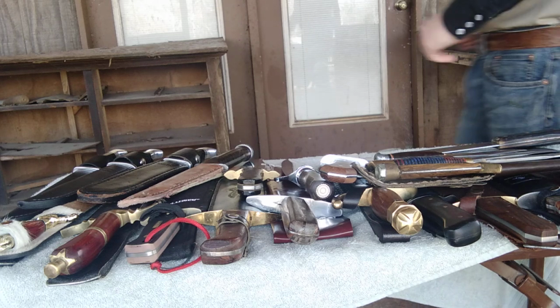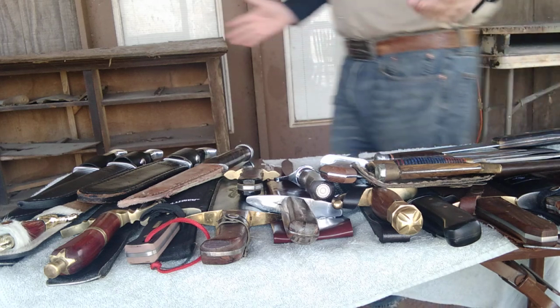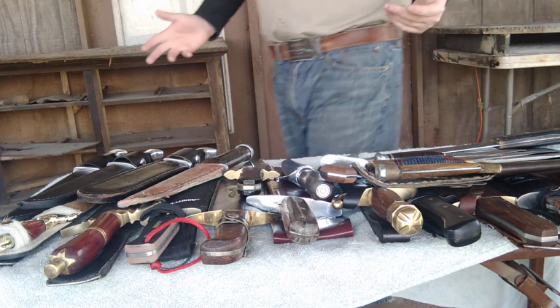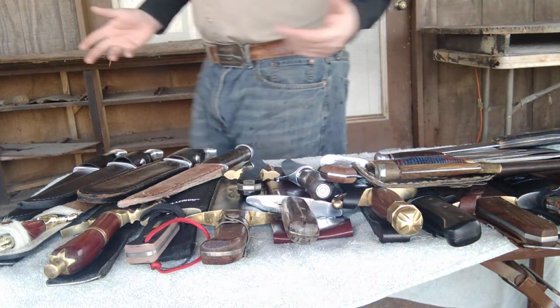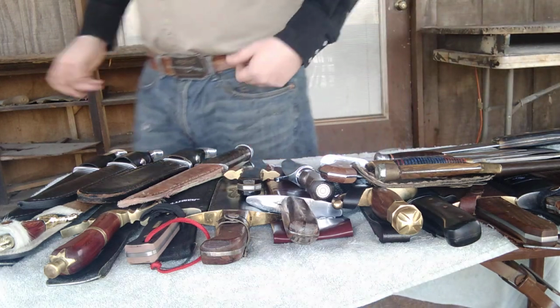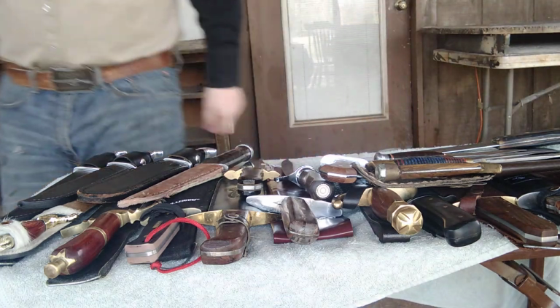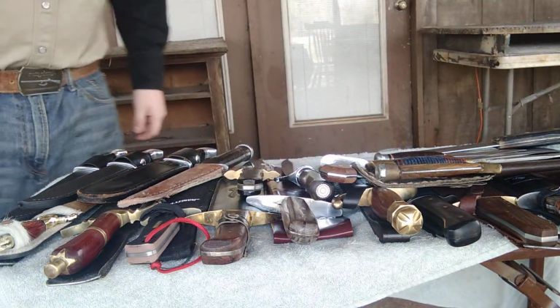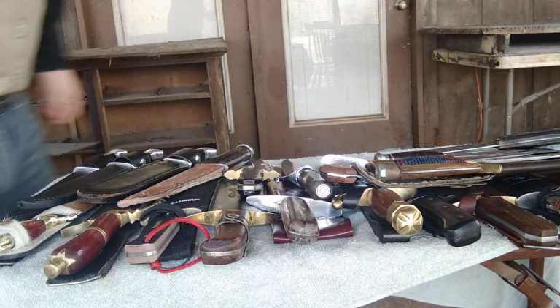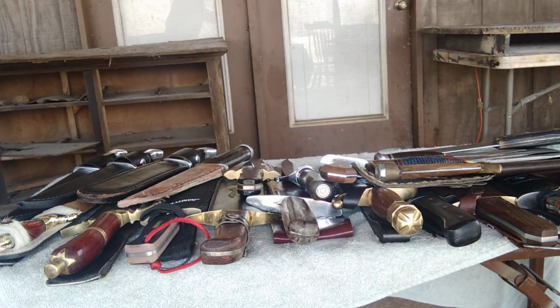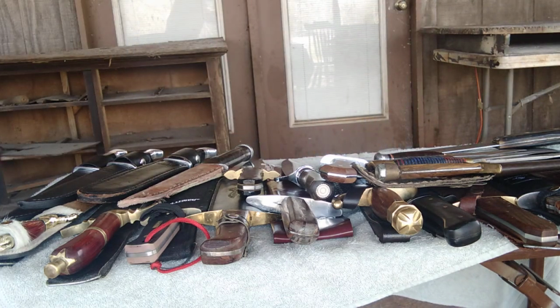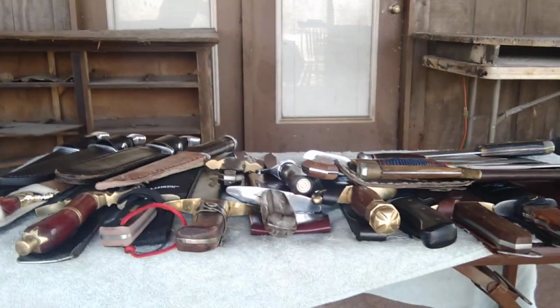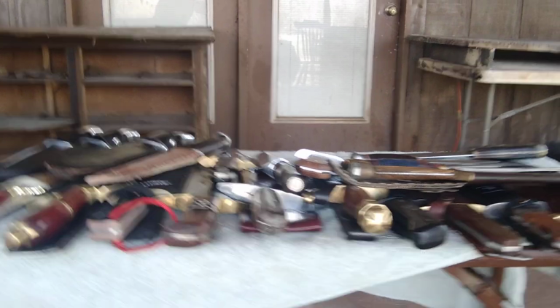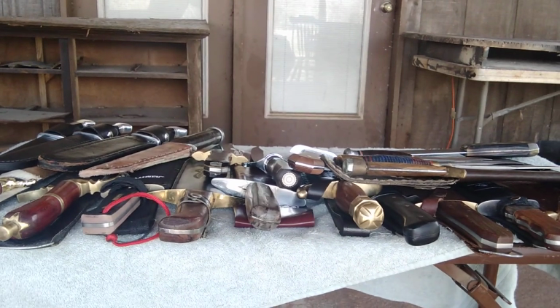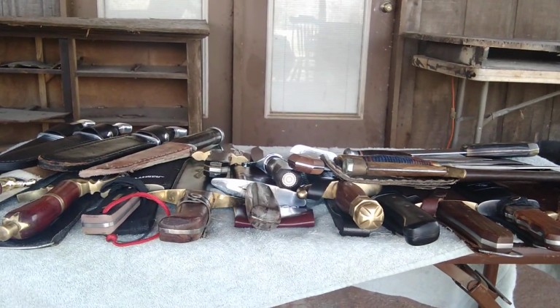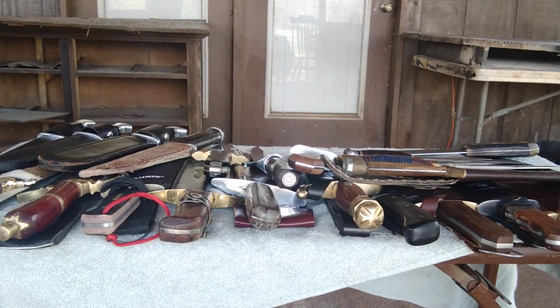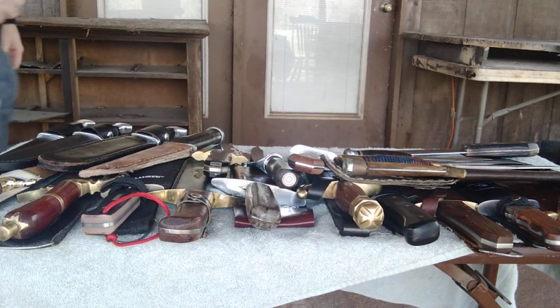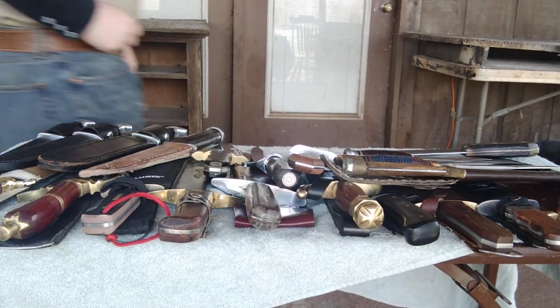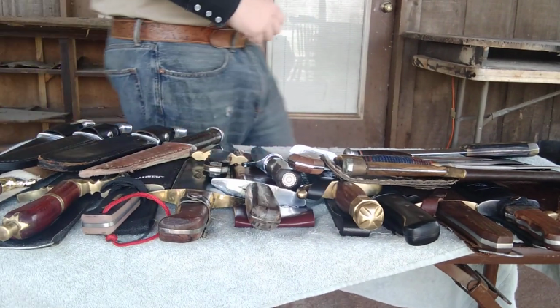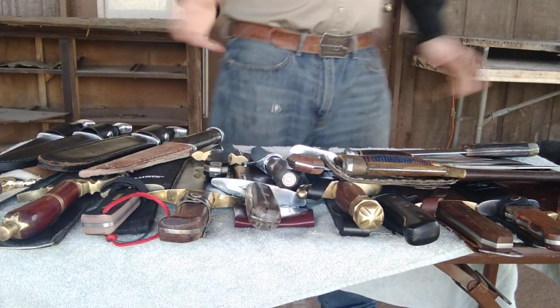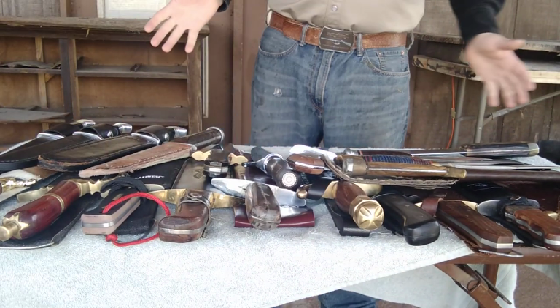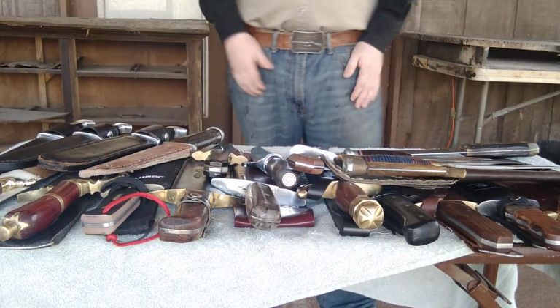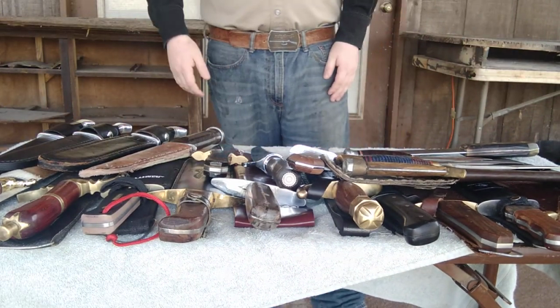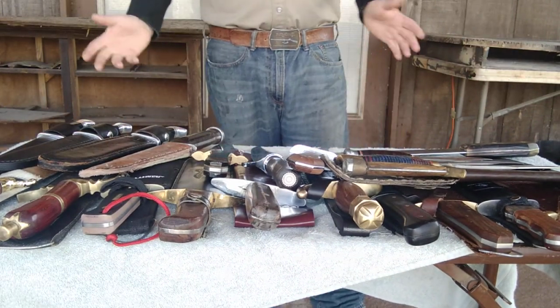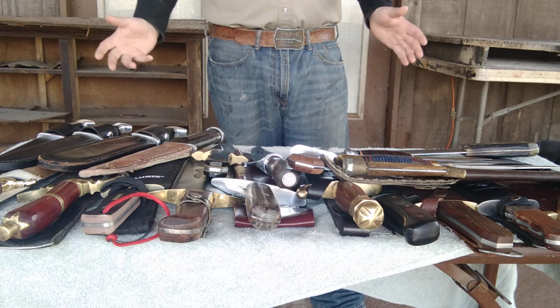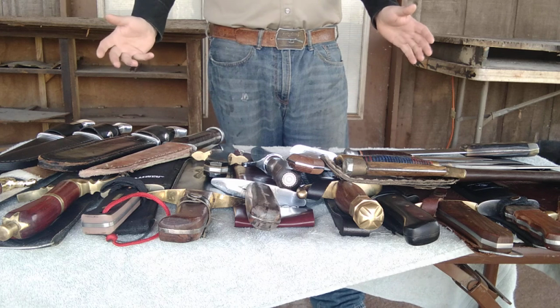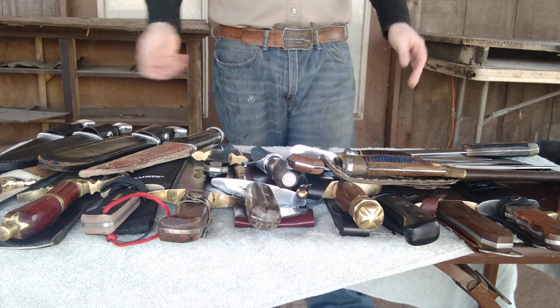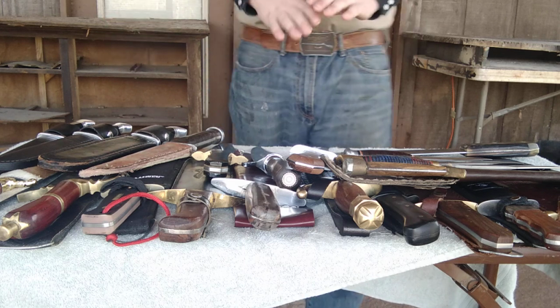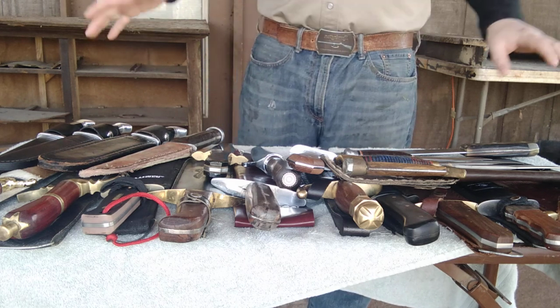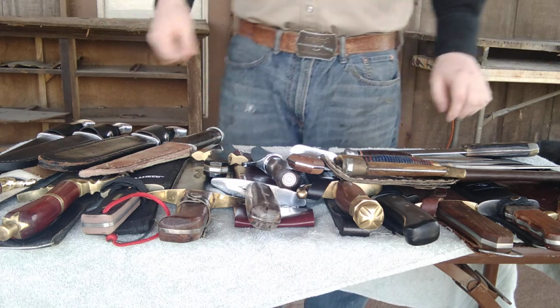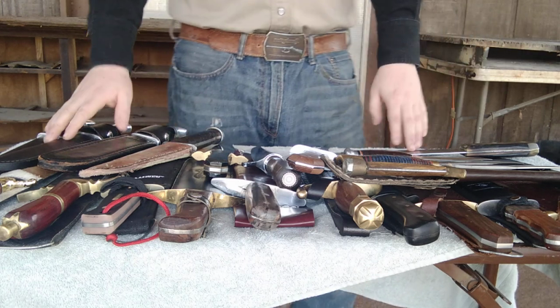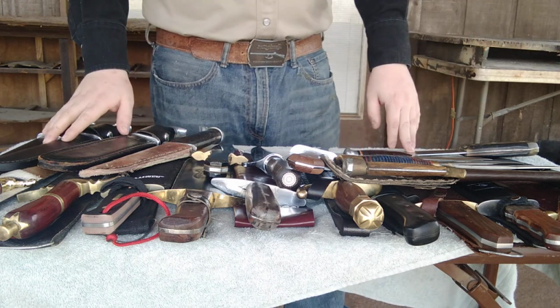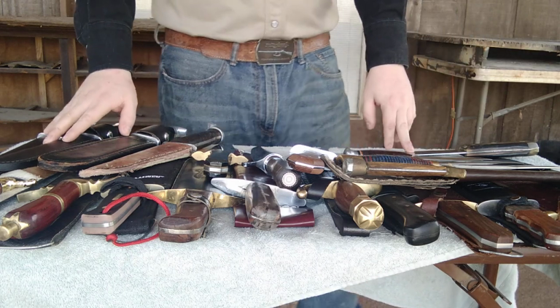Hey guys, welcome to another YouTube video. Just realized the camera's a little bit crooked. Back with another video. Today it's going to be a video I've been redoing, and that is my Bowie knife collection that I've collected over the years.